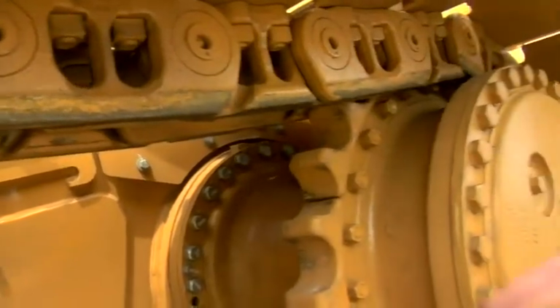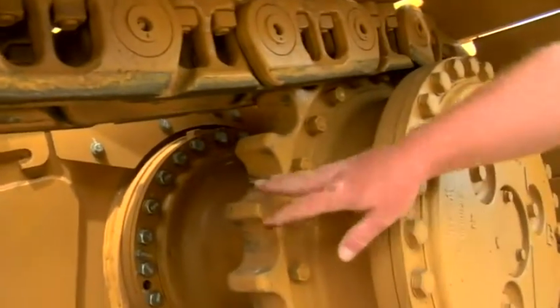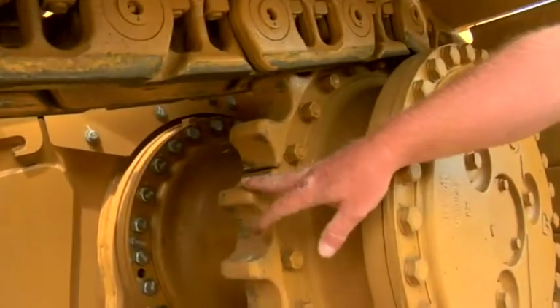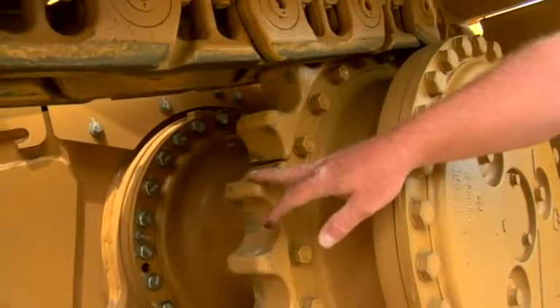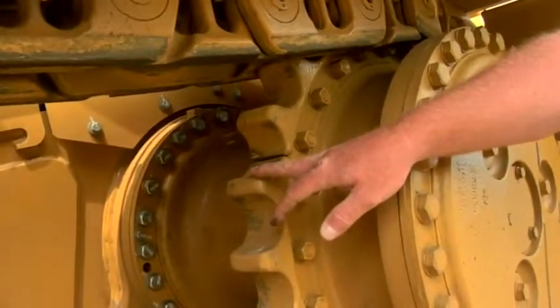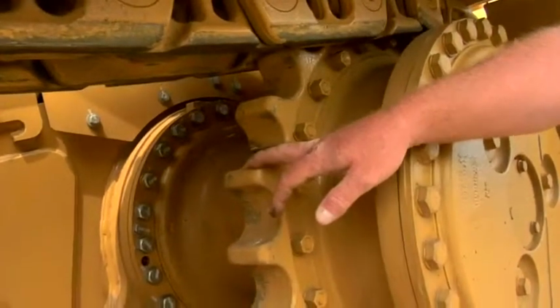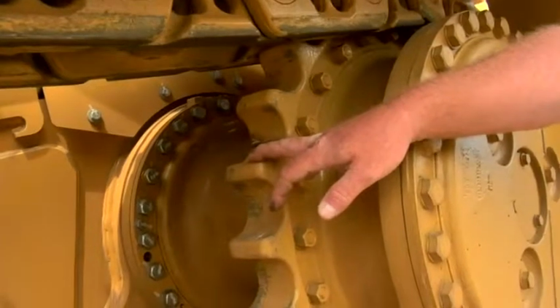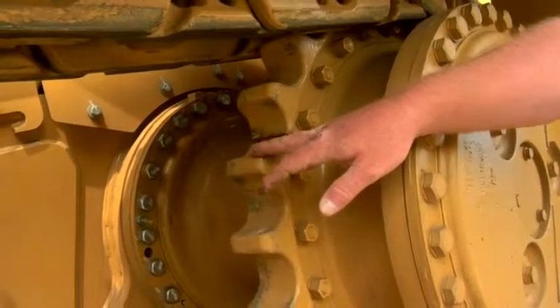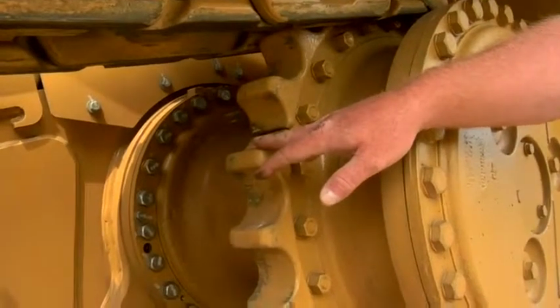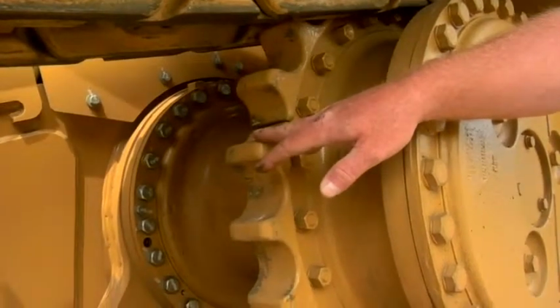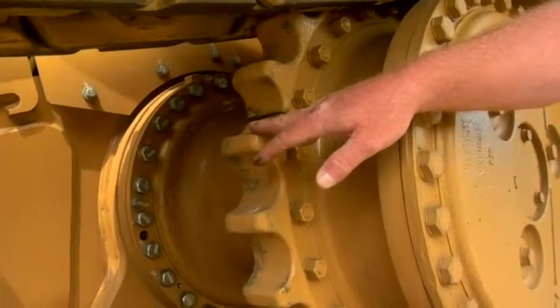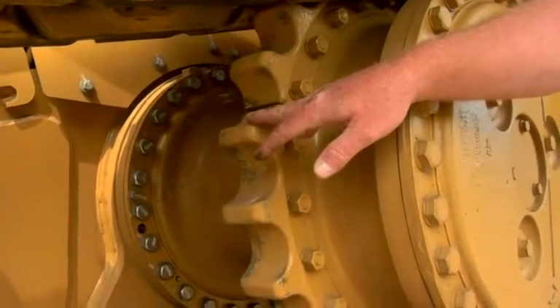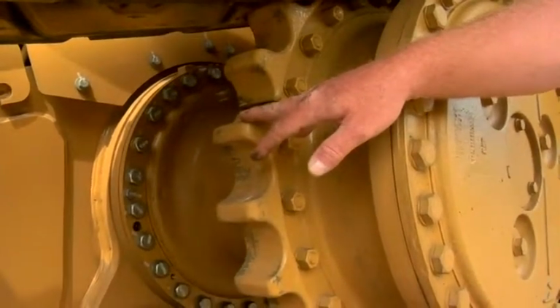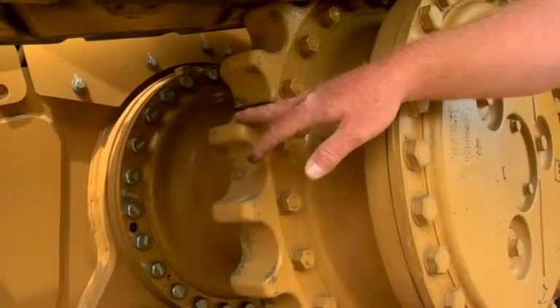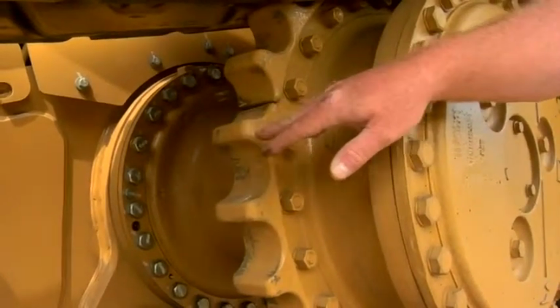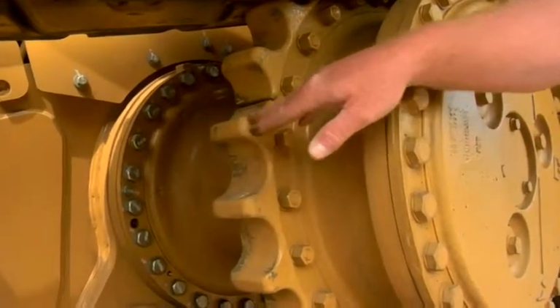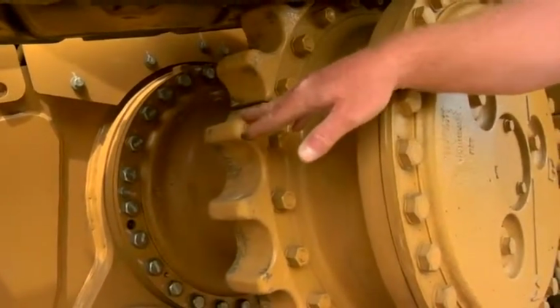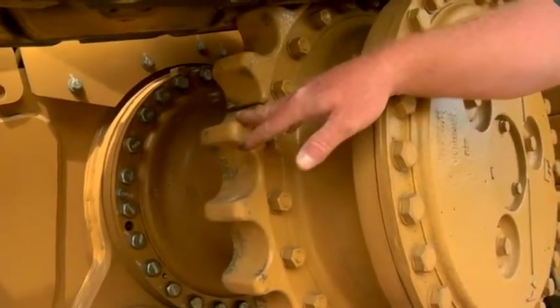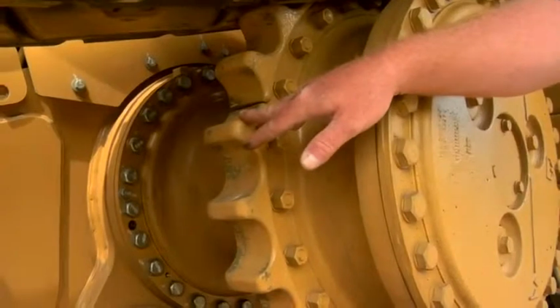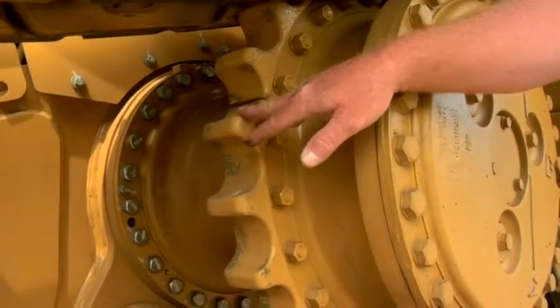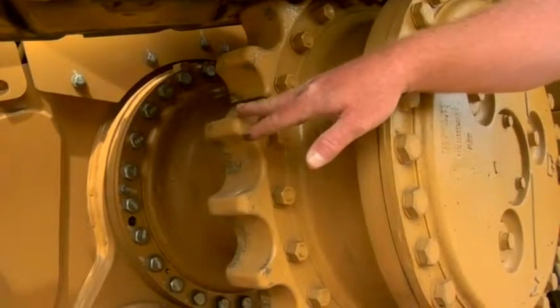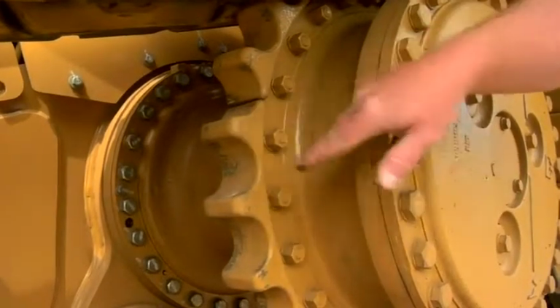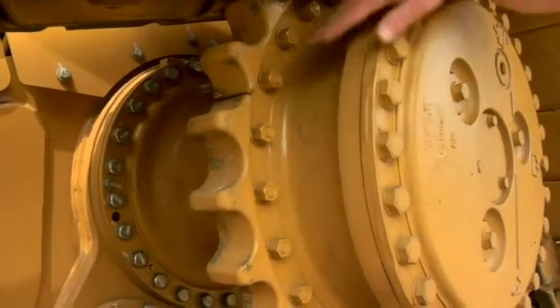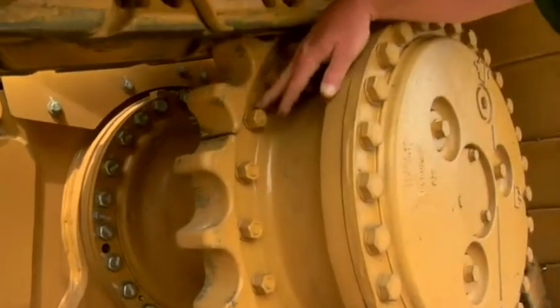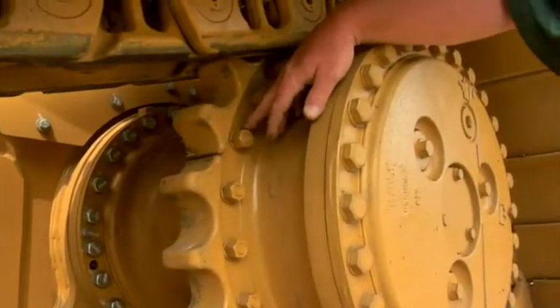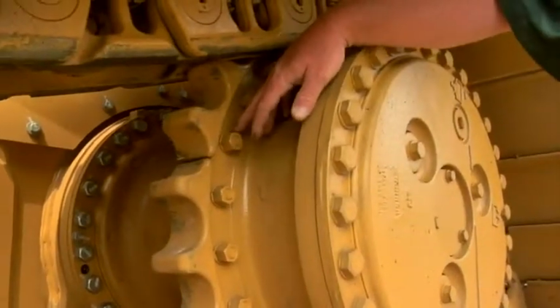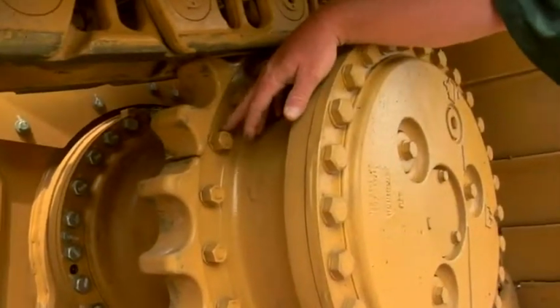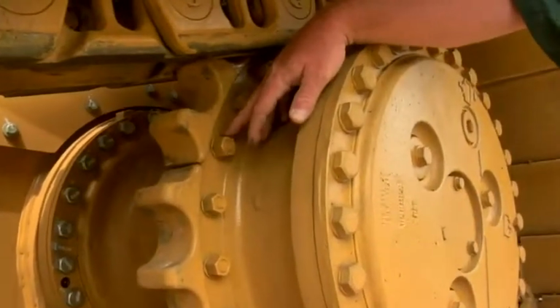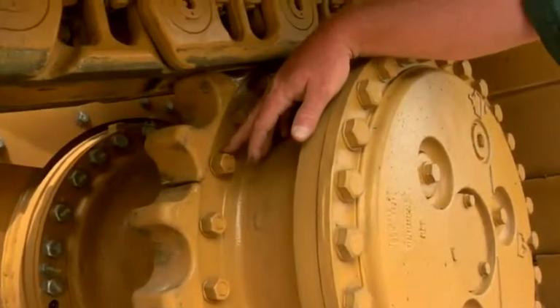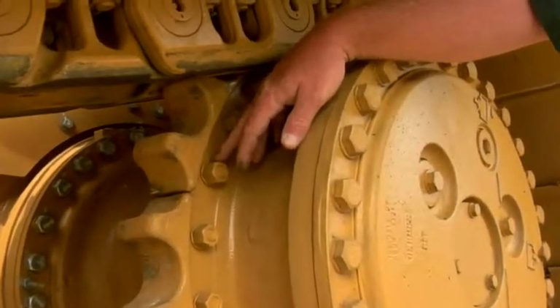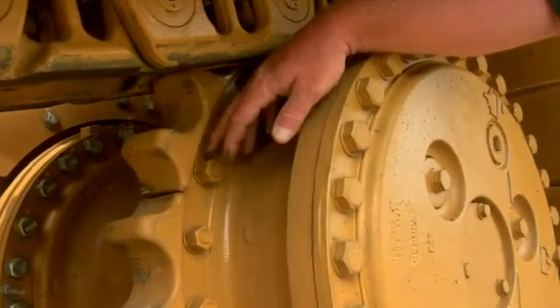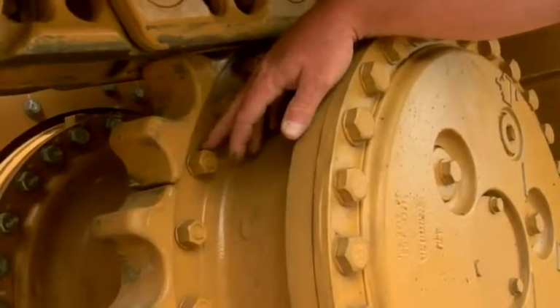We also want to take a look at the sprocket segment. System One doesn't wear sprocket segments as quickly as conventional track does, but it's still a good idea to look at your sprocket segments for wear. Also look at the hardware and make sure that the hardware is in place and tight.